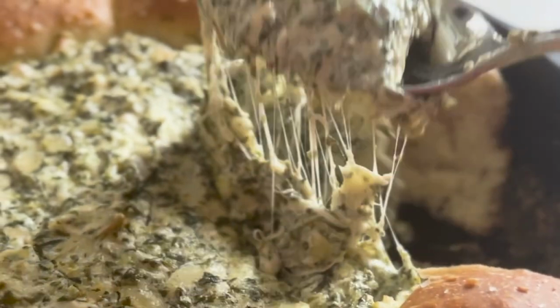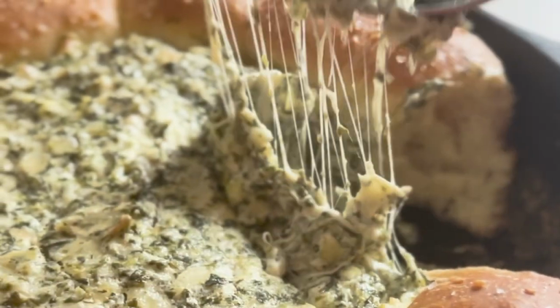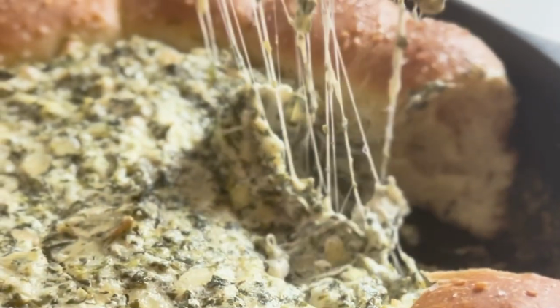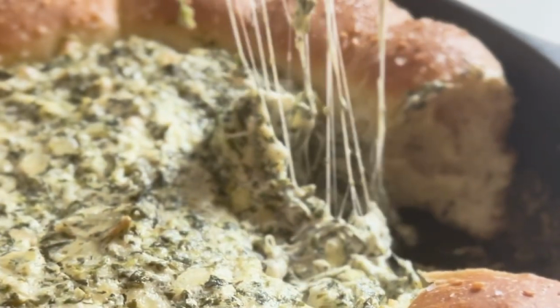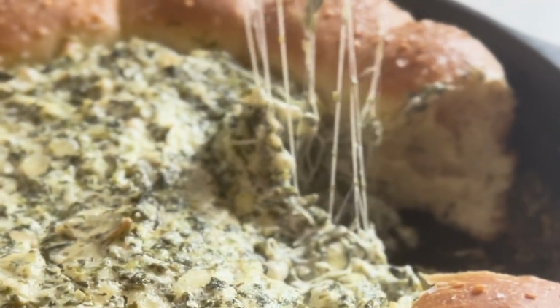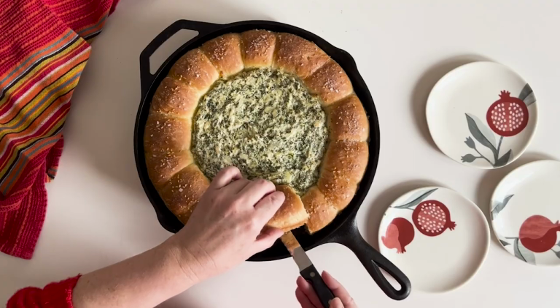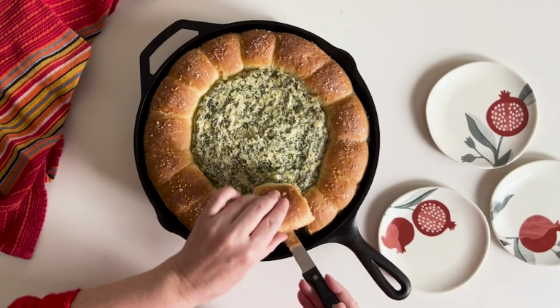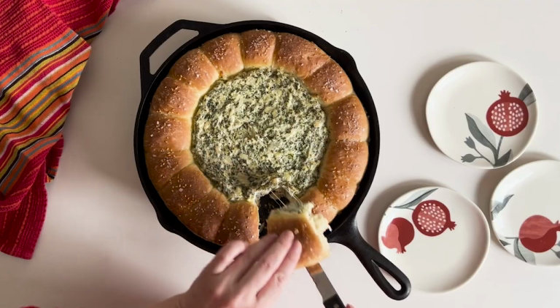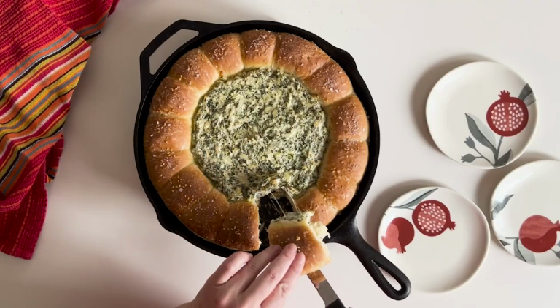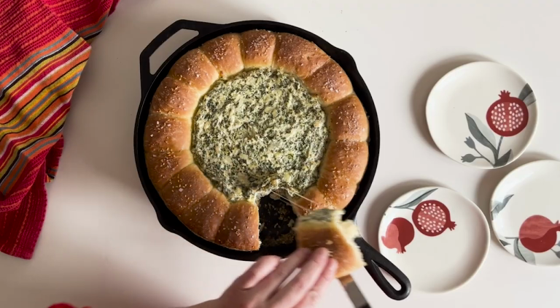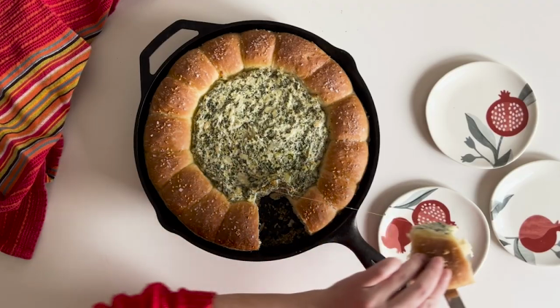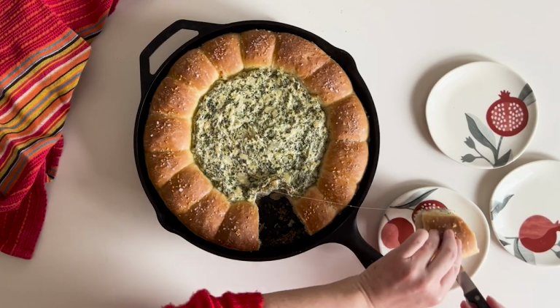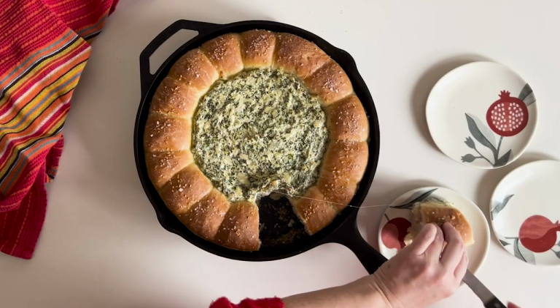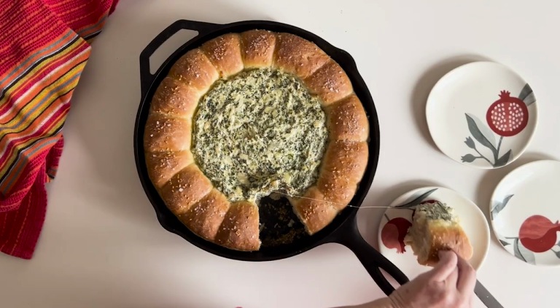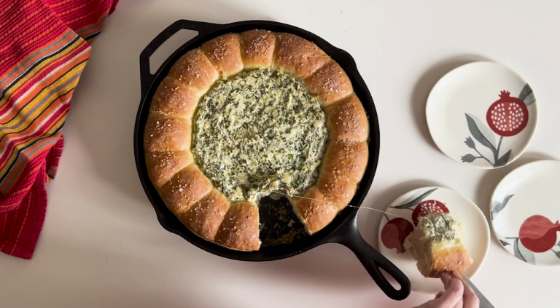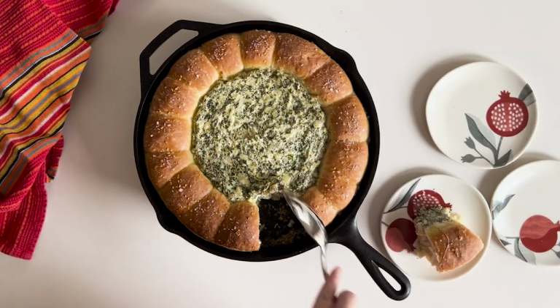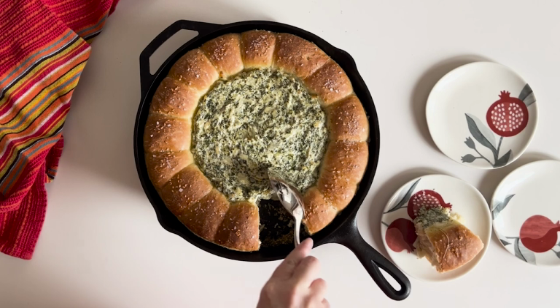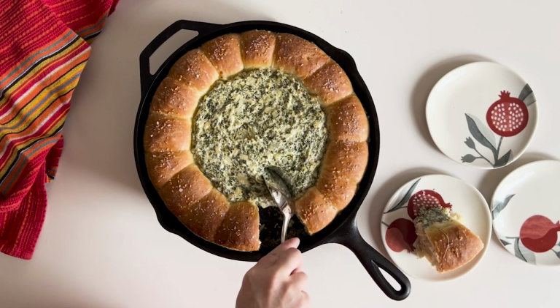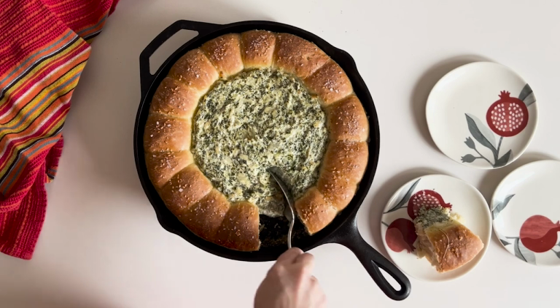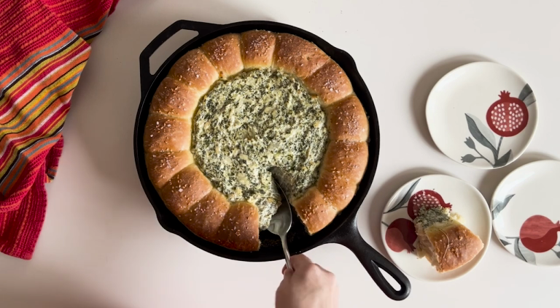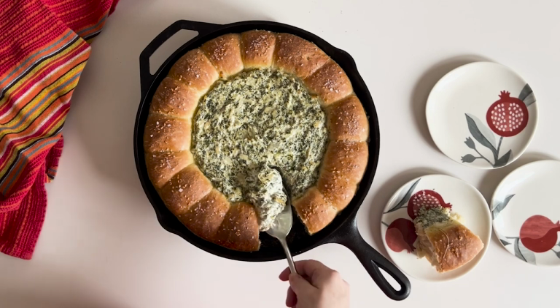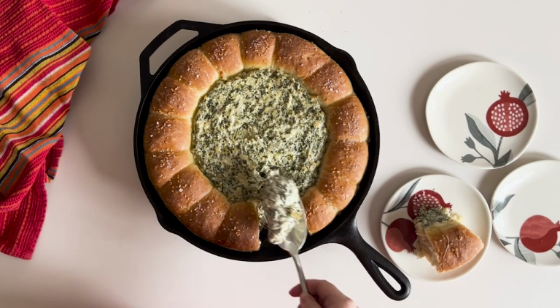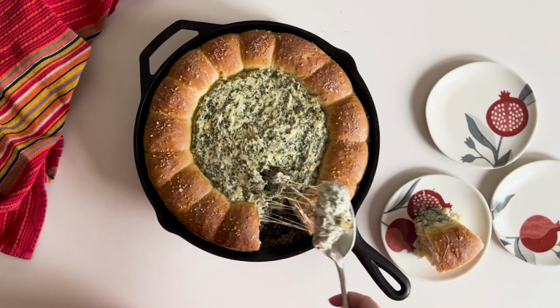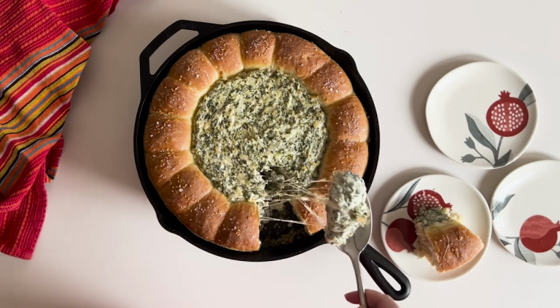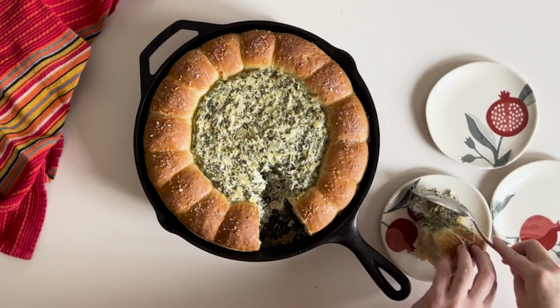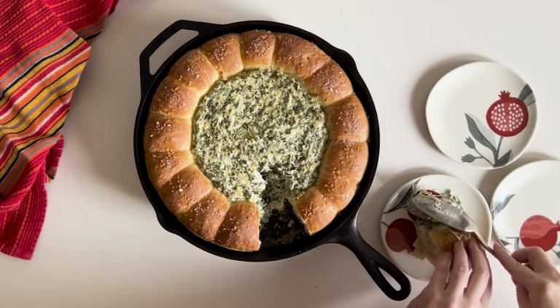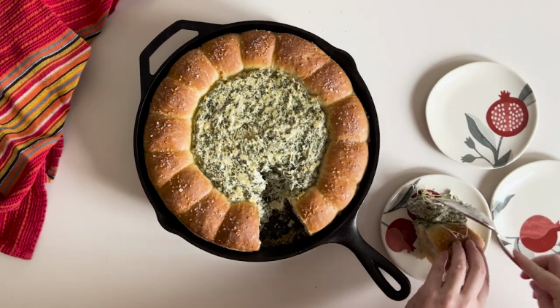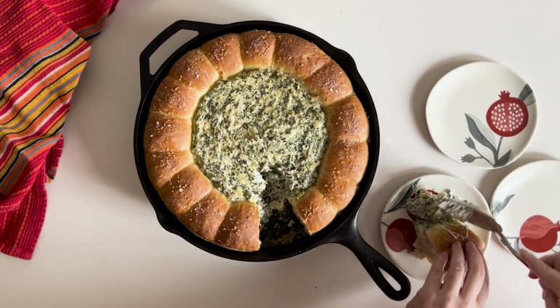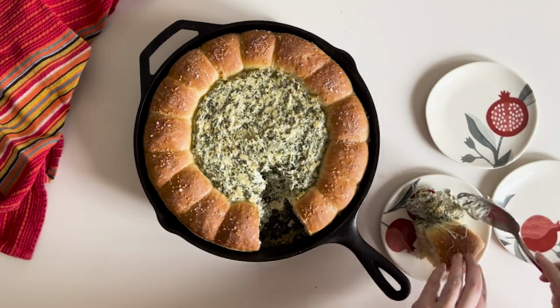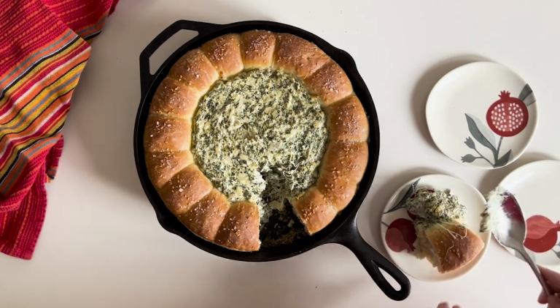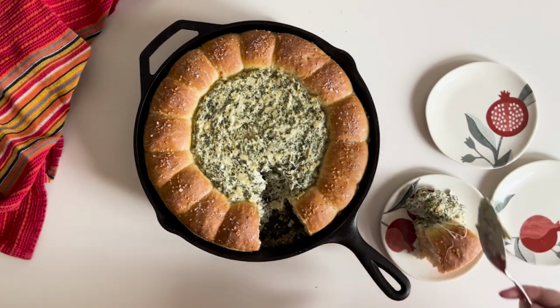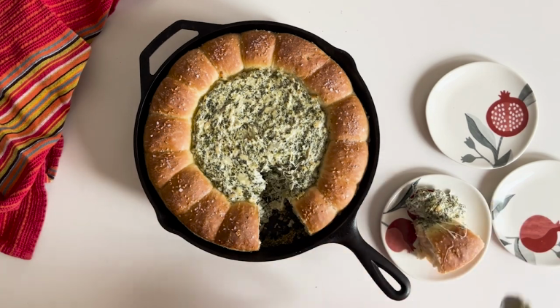Spinach and artichoke dip is everyone's favorite and is surprisingly easy to make. It looks amazing when surrounded by freshly baked but store-bought rolls.